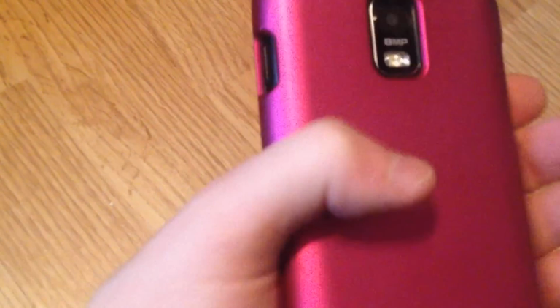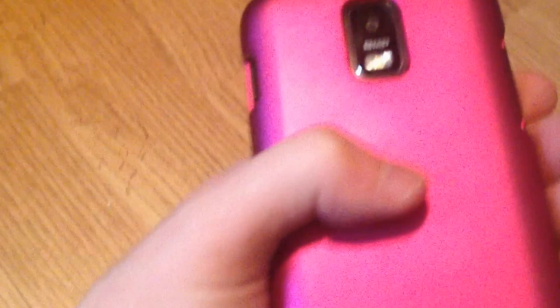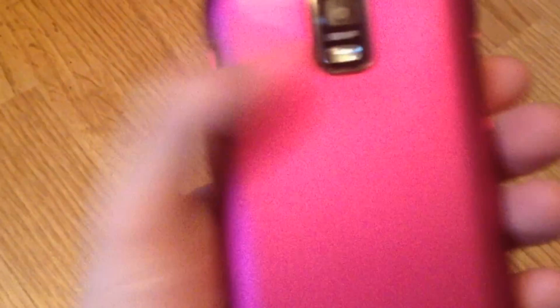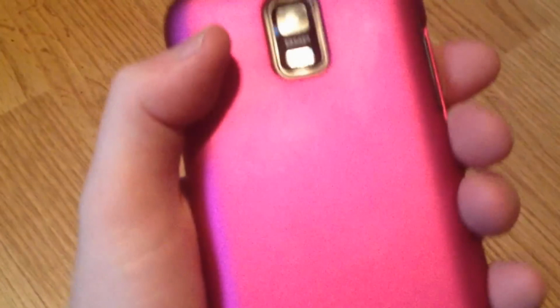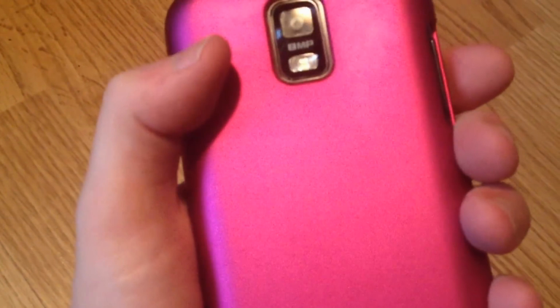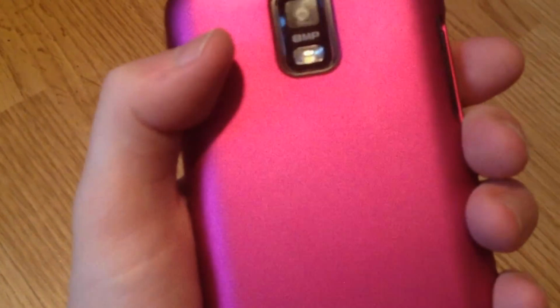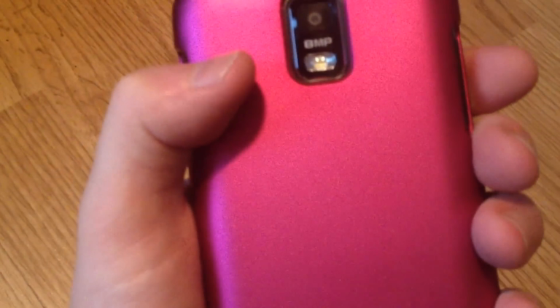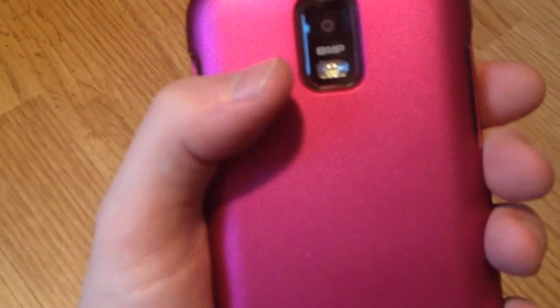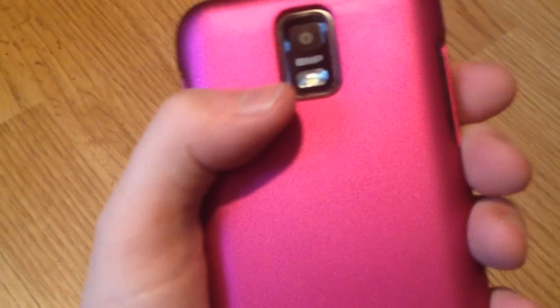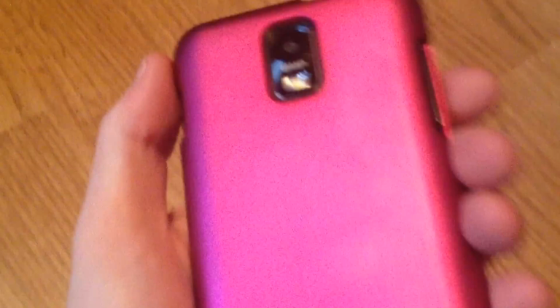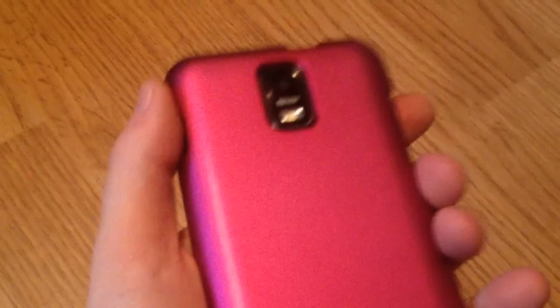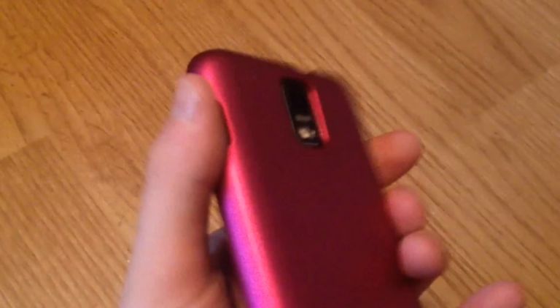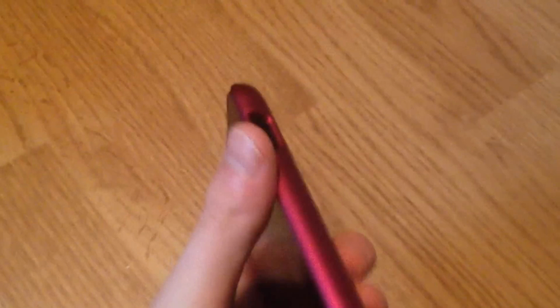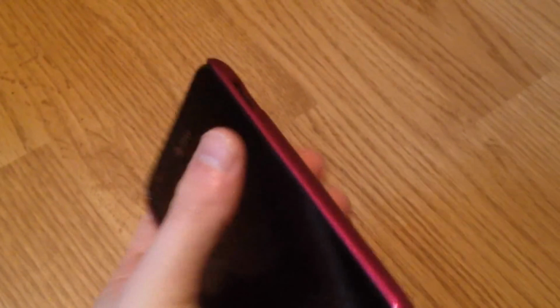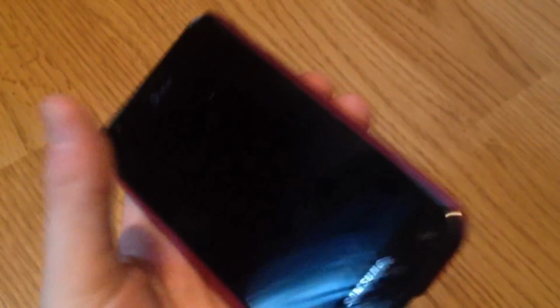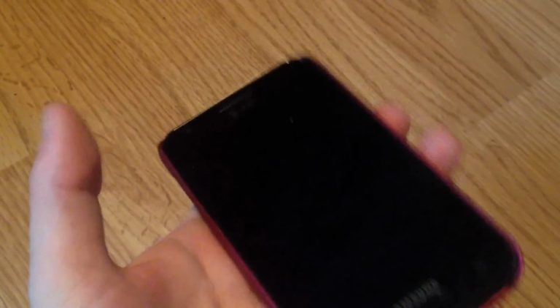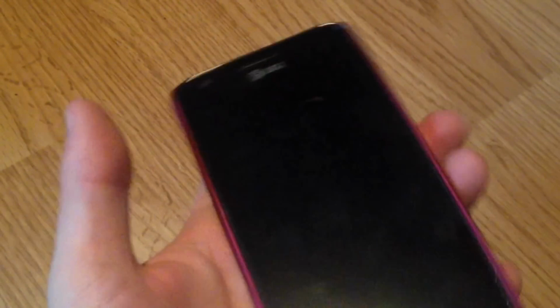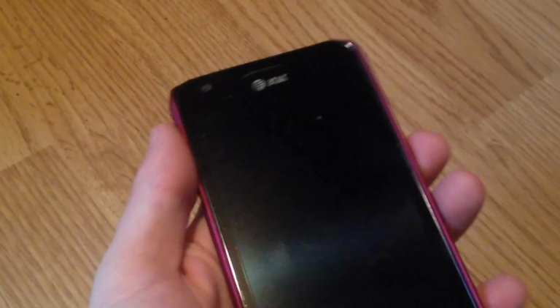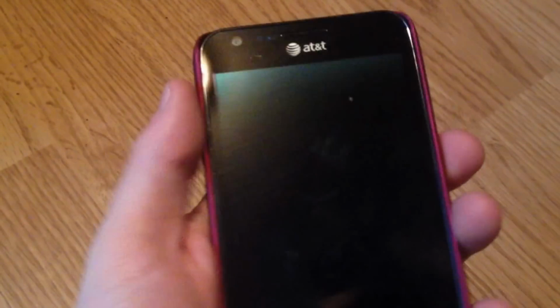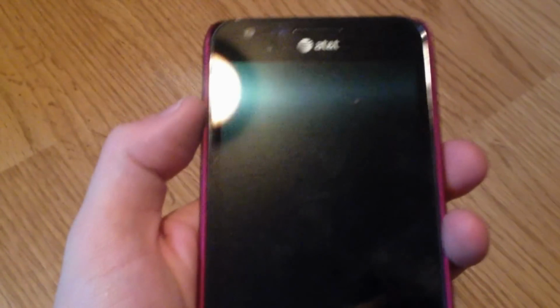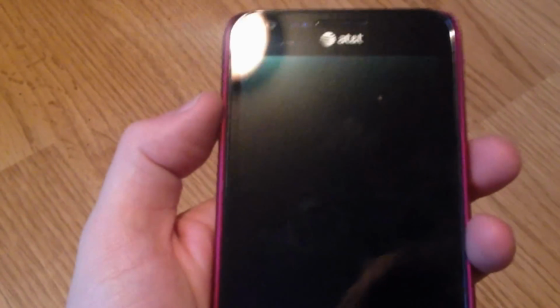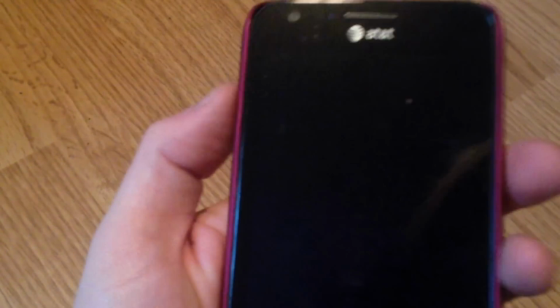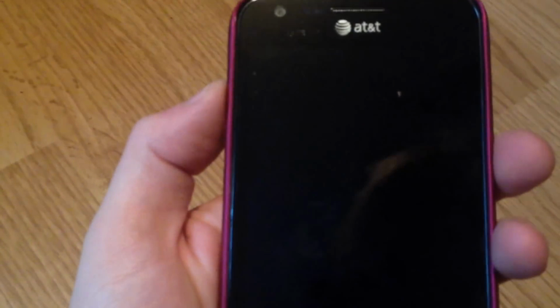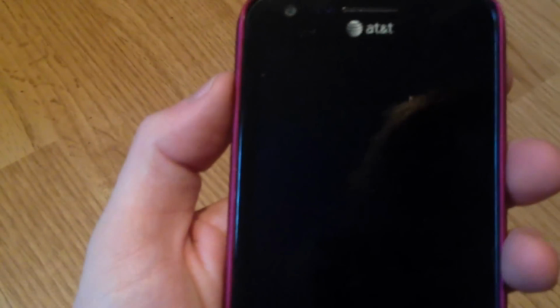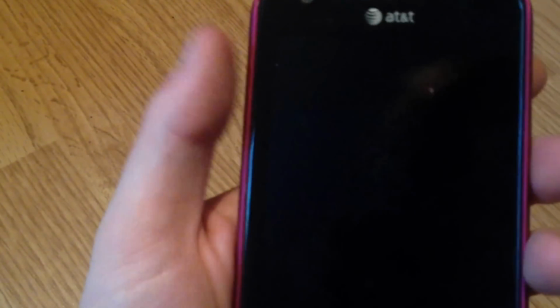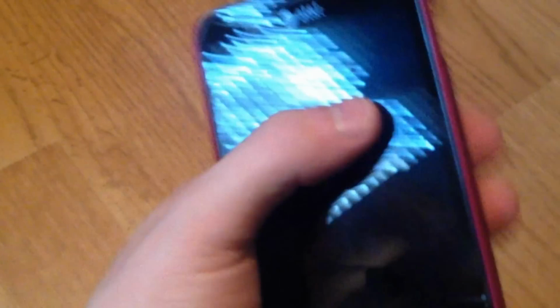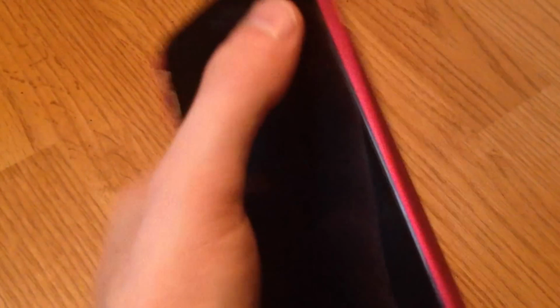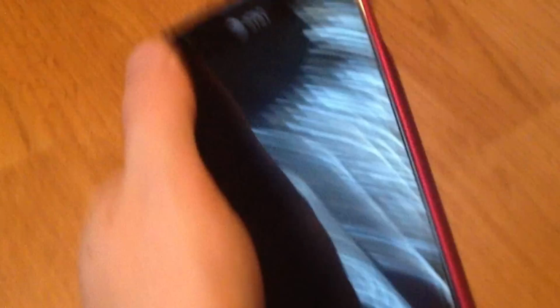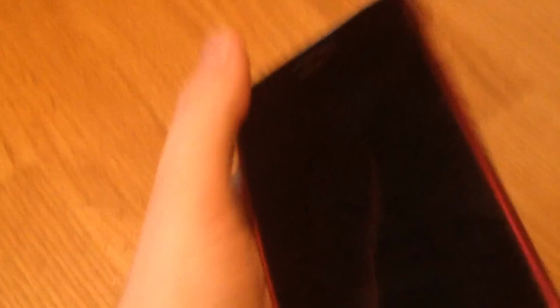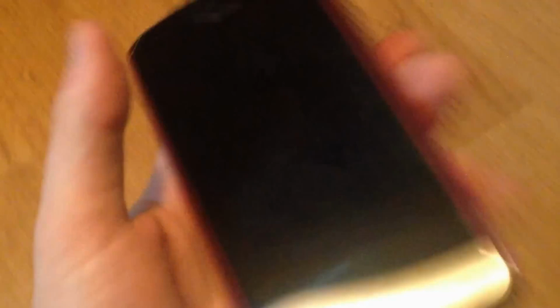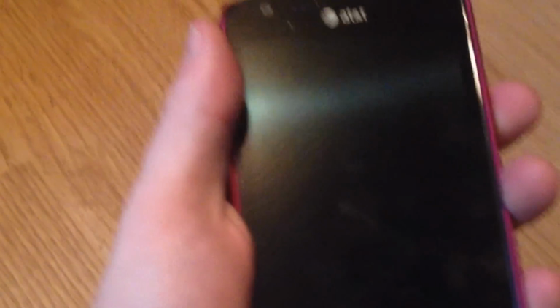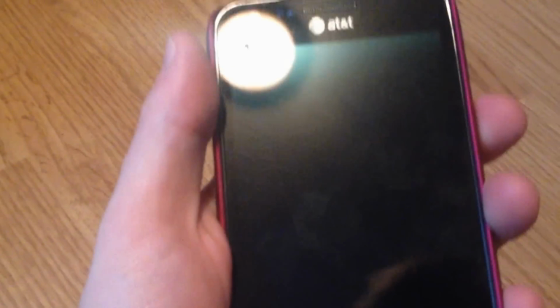There's an 8 megapixel camera on here, flash as you see. It is a dual core phone, four and a half inch screen I think — I could be wrong.